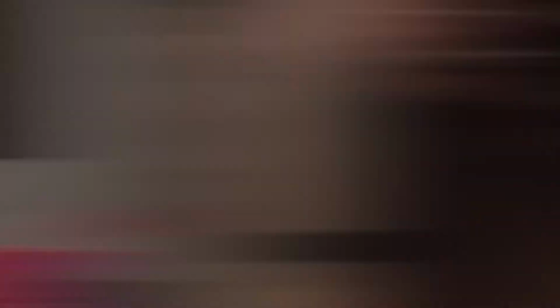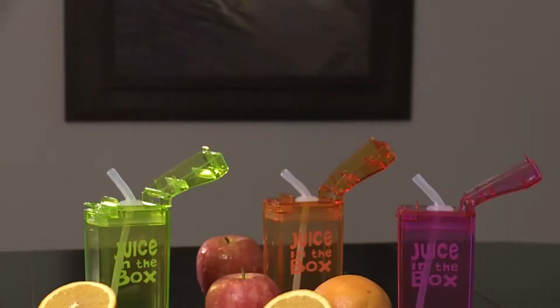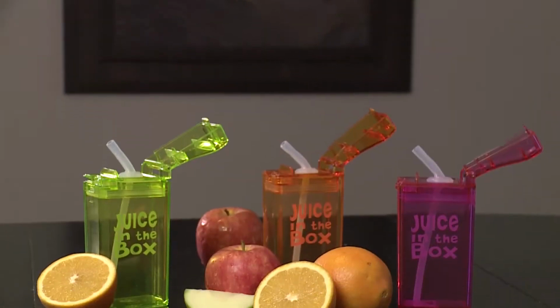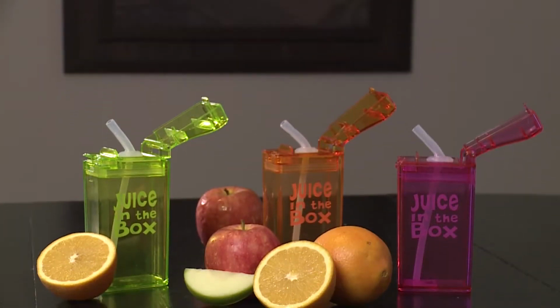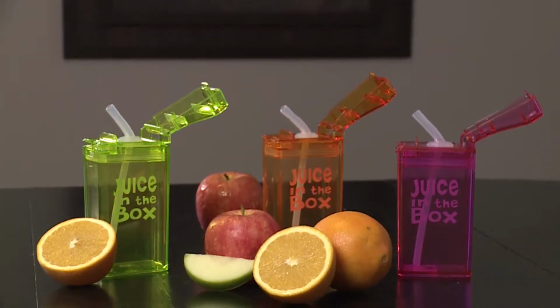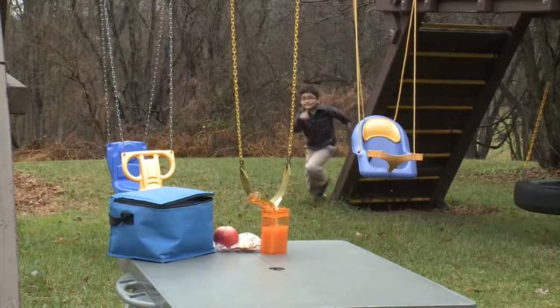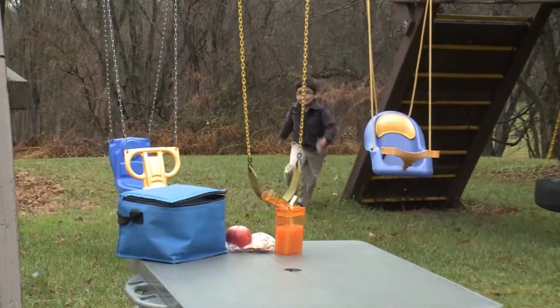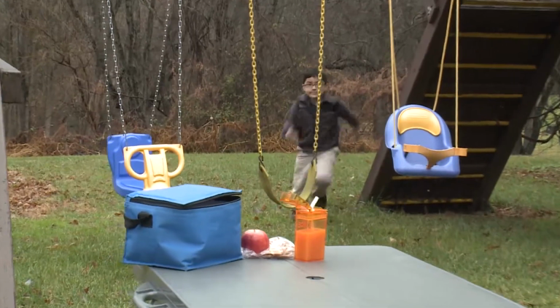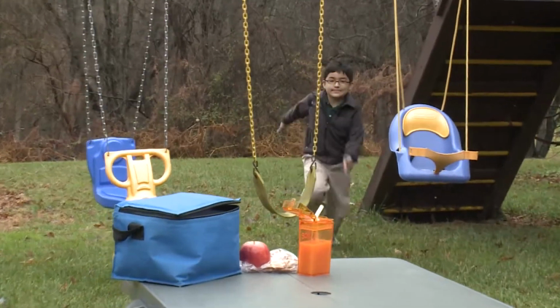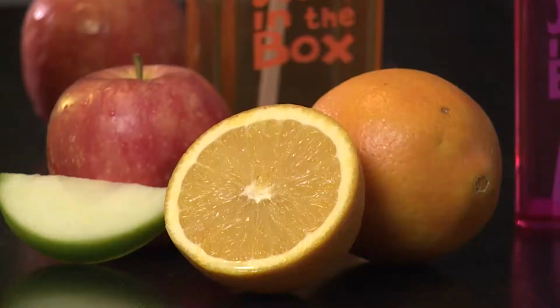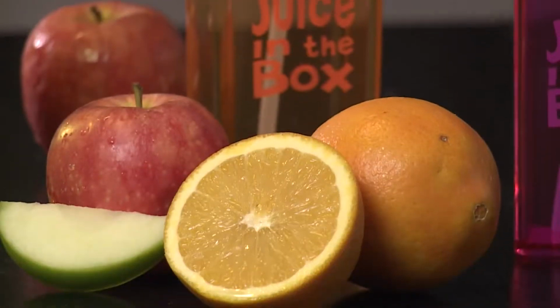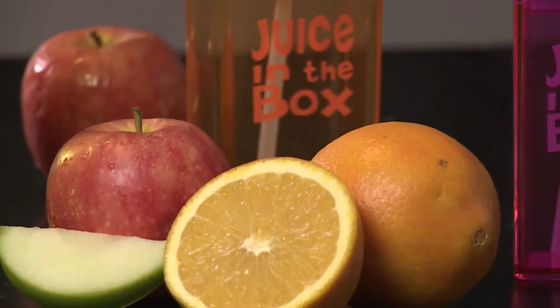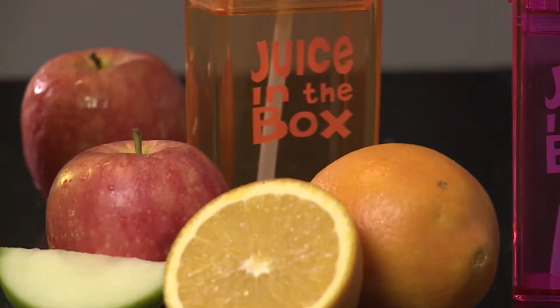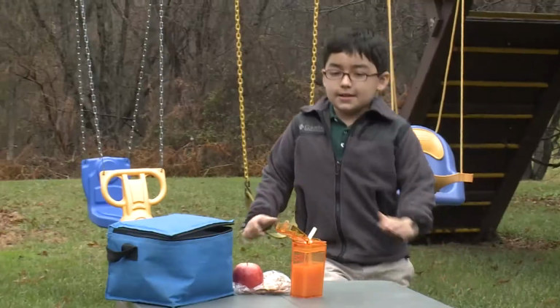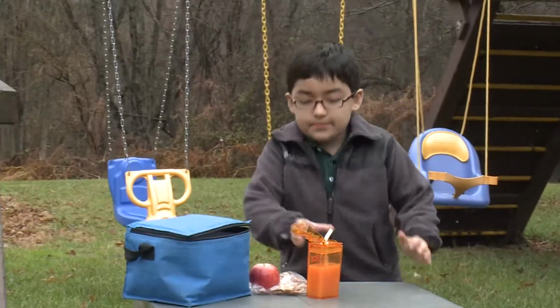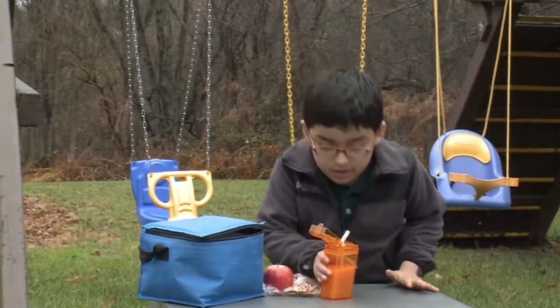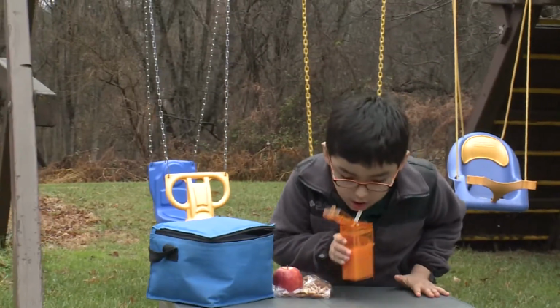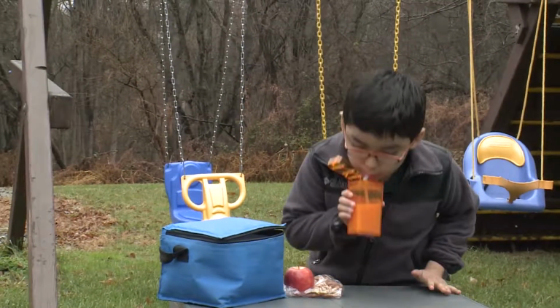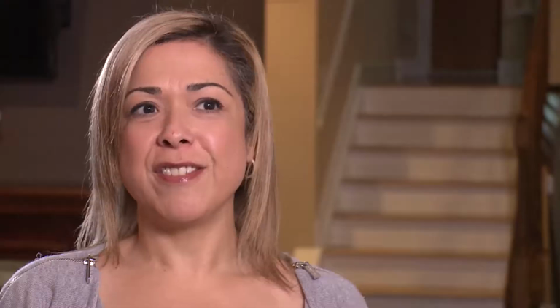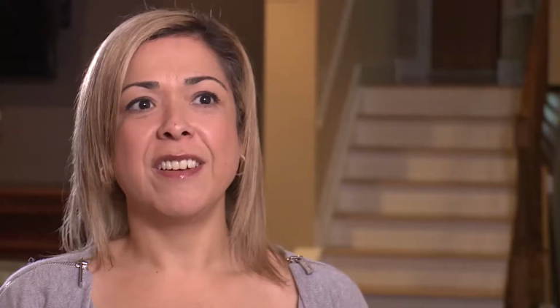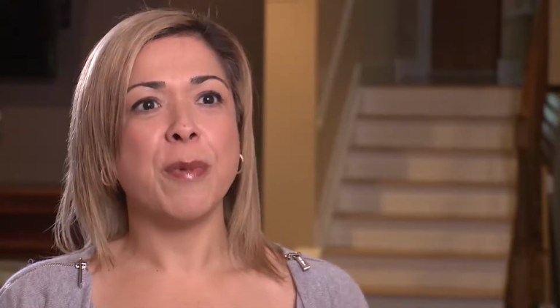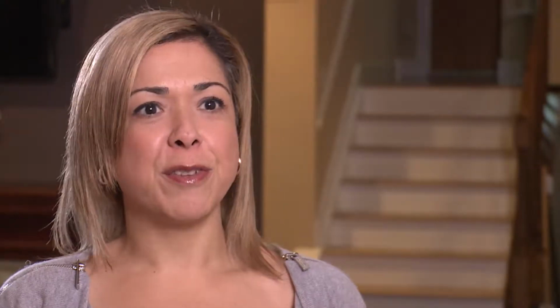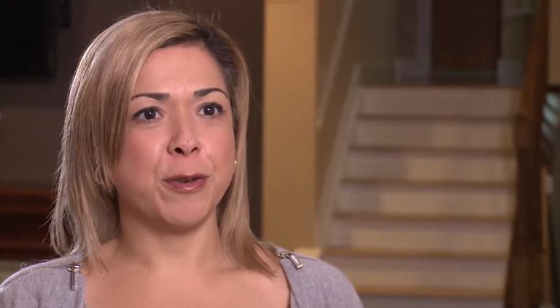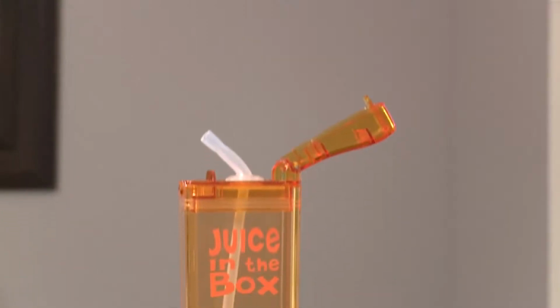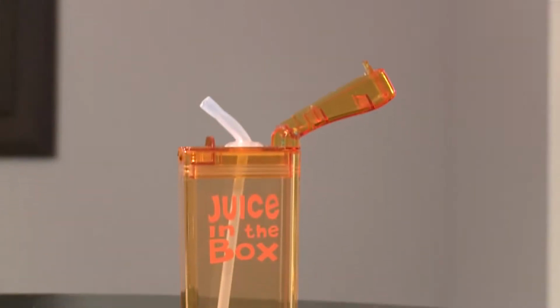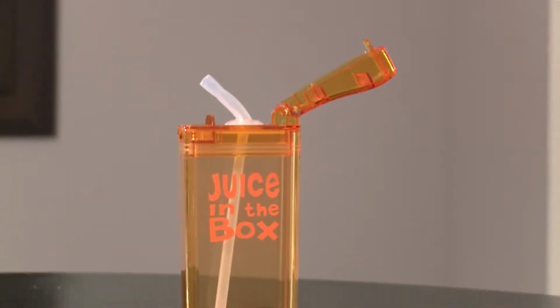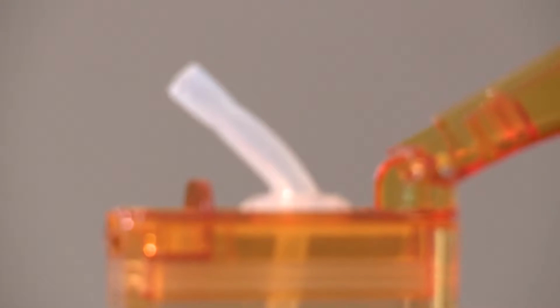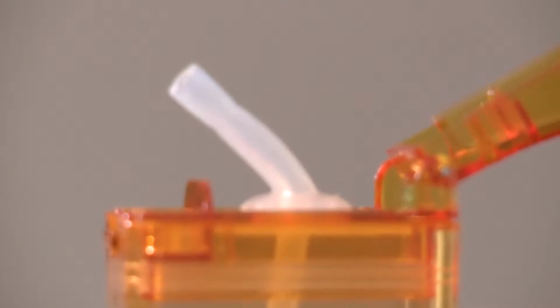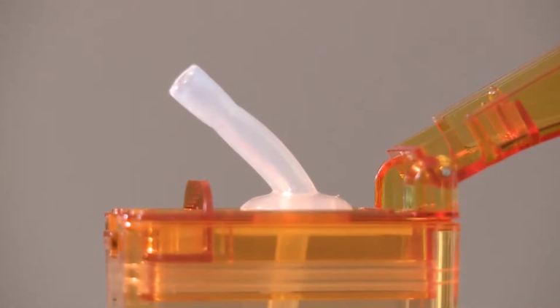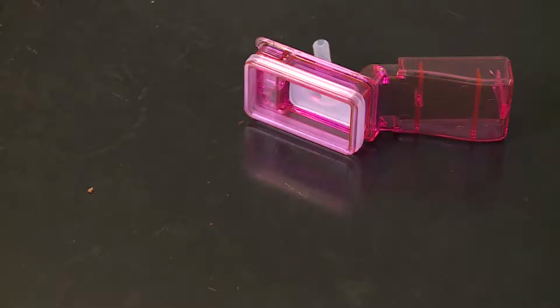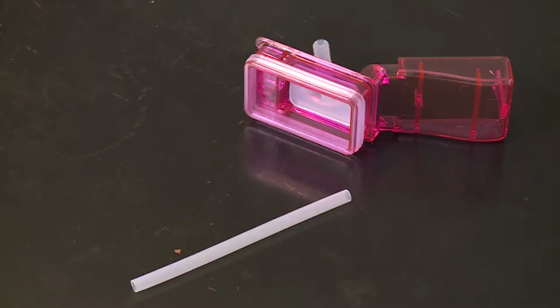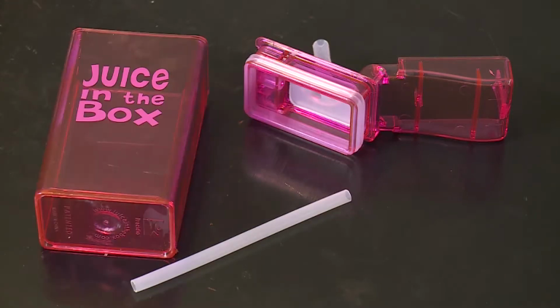But Juice in the Box might put an end to that. Because it's basically a juice box, but it's not a wasteful juice box. It's a reusable box that the kids still use.